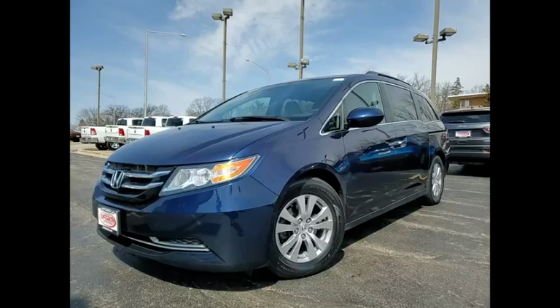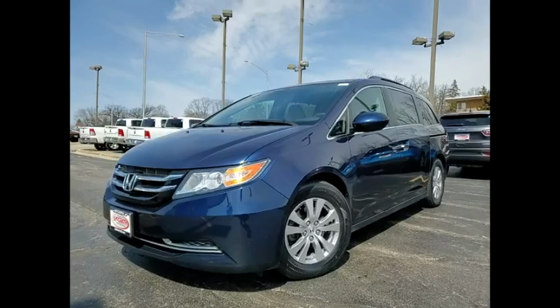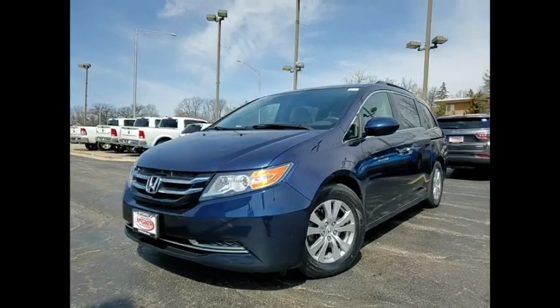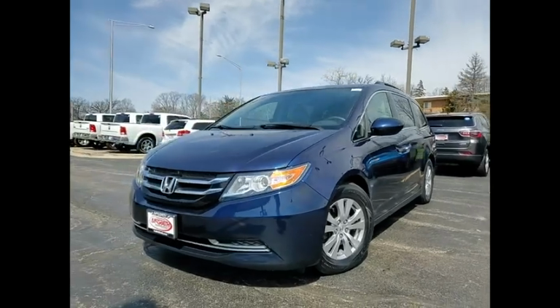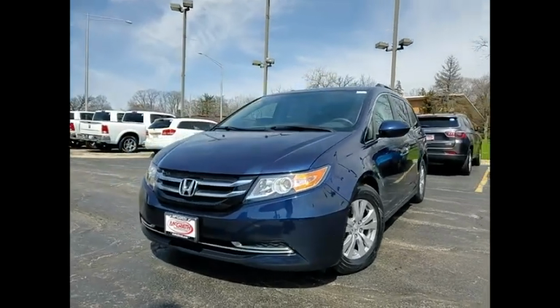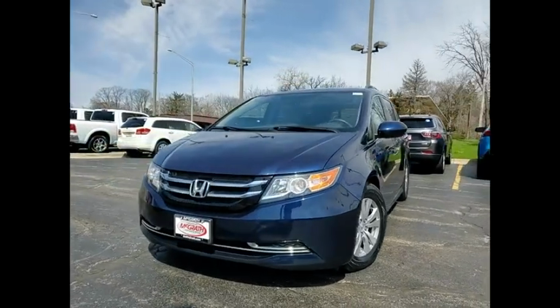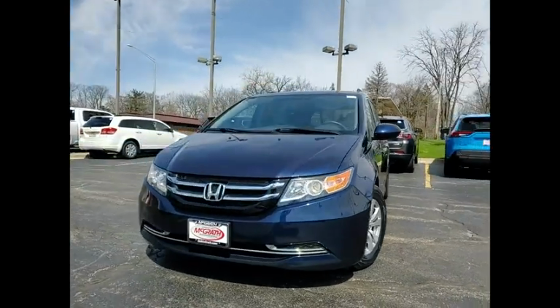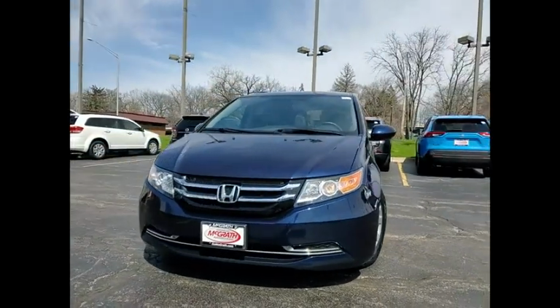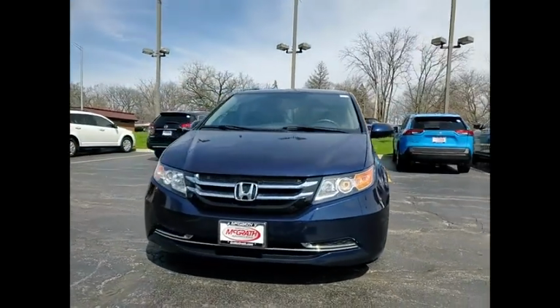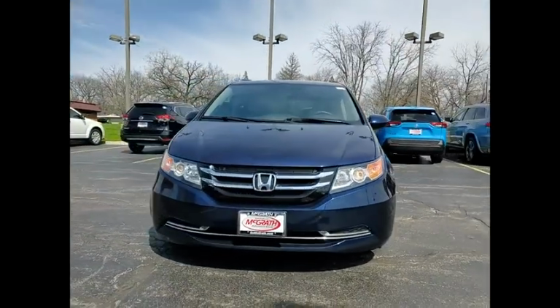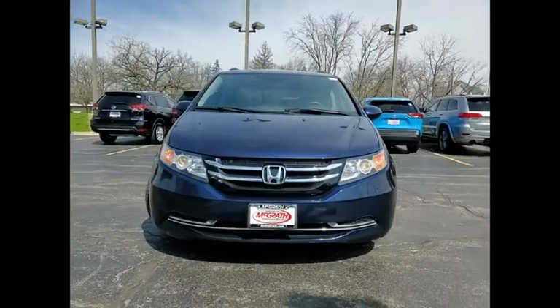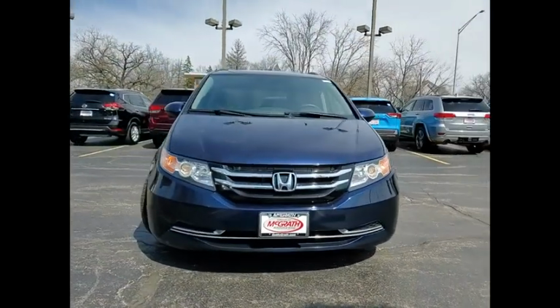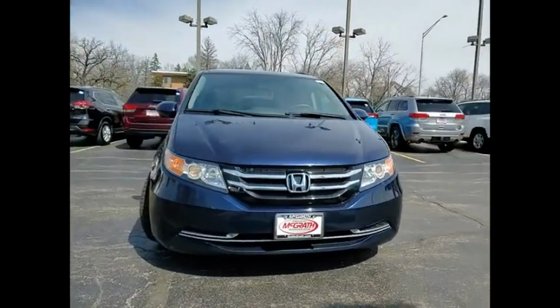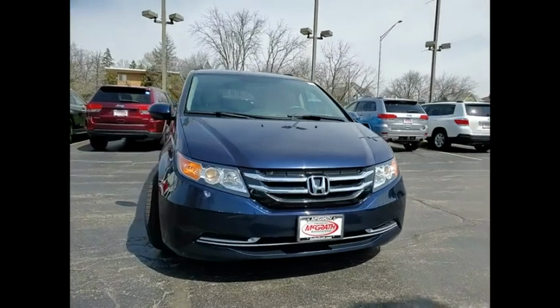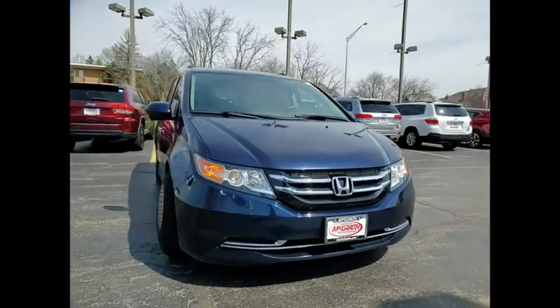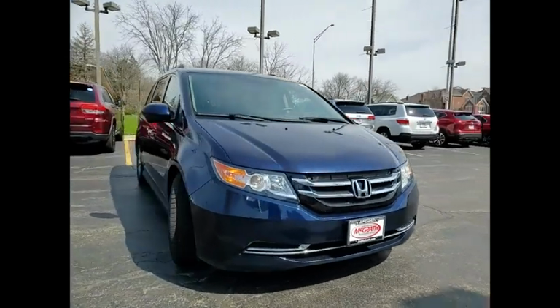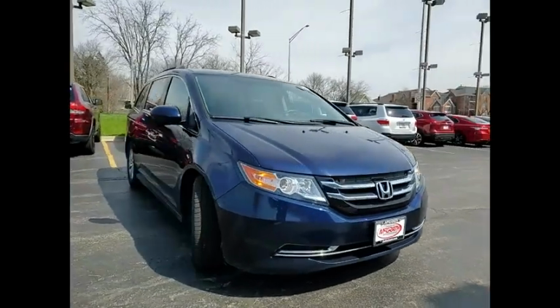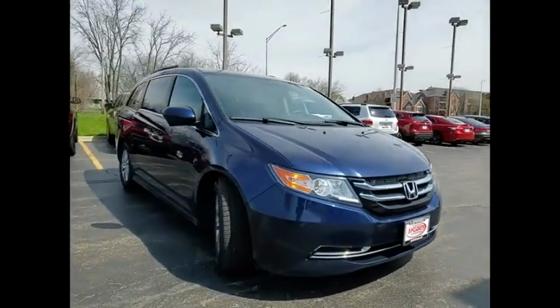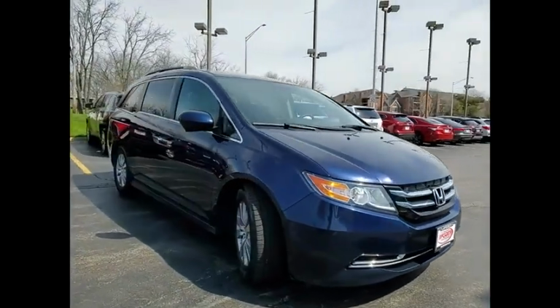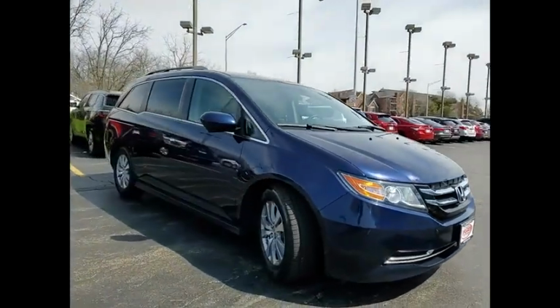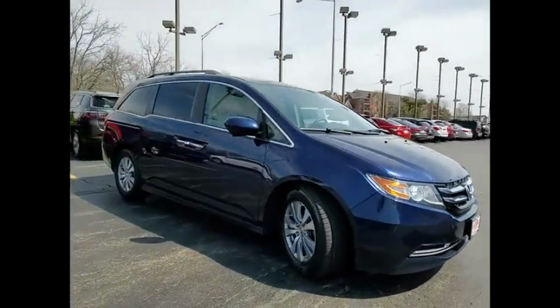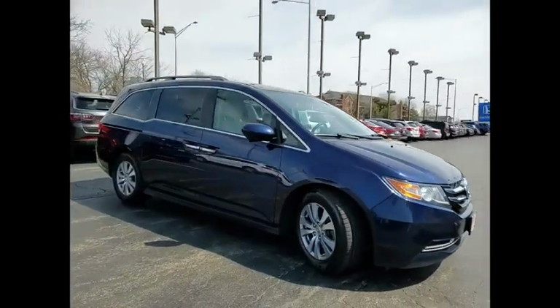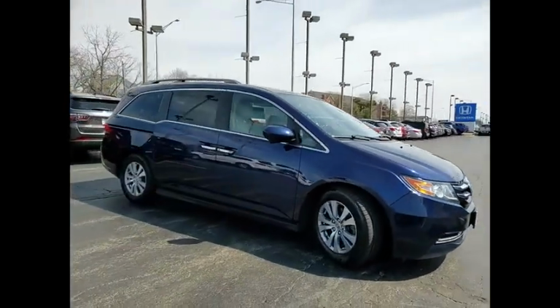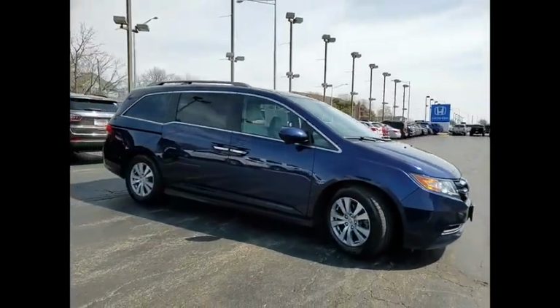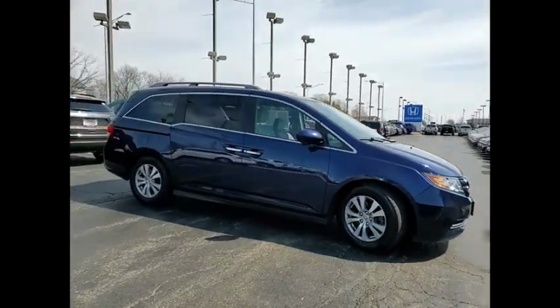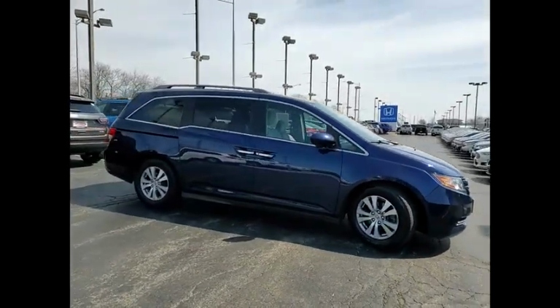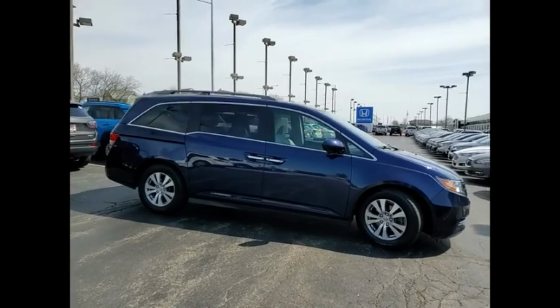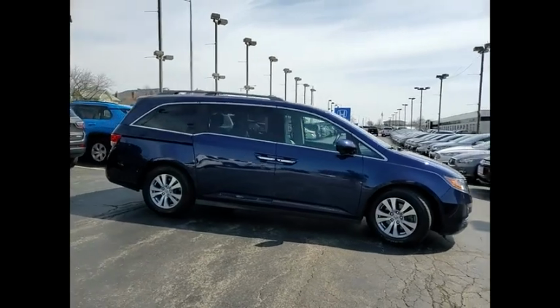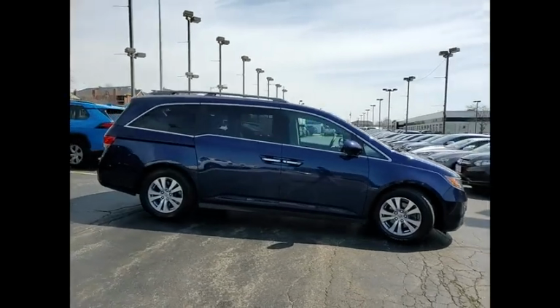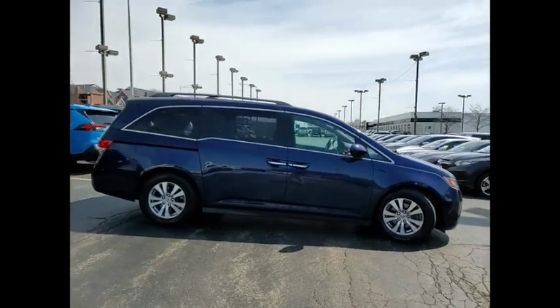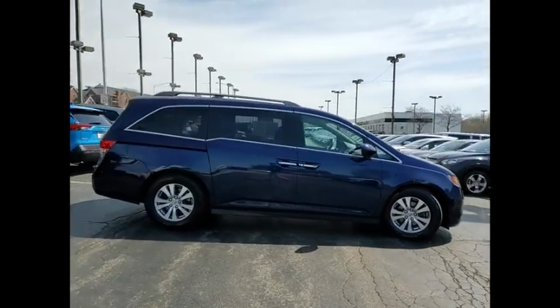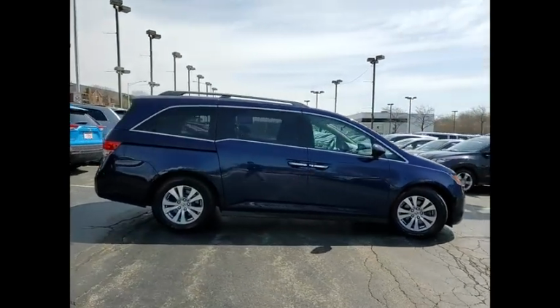We are pleased to show you the 2014 Odyssey. The Honda Odyssey is a showcase of distinguished style, captivating technology, and advanced safety features. A must for all families.